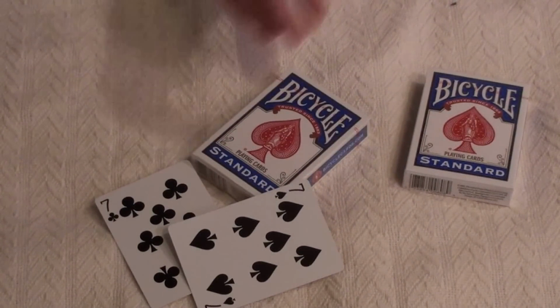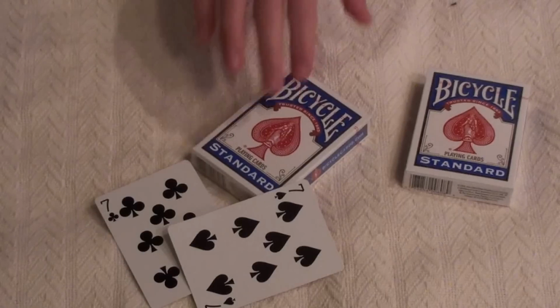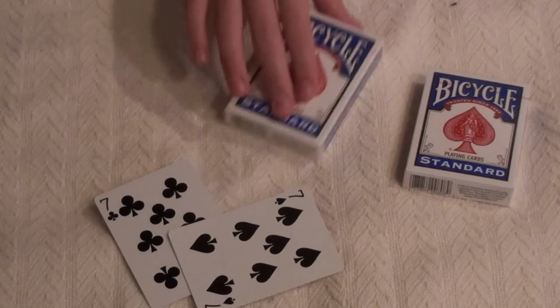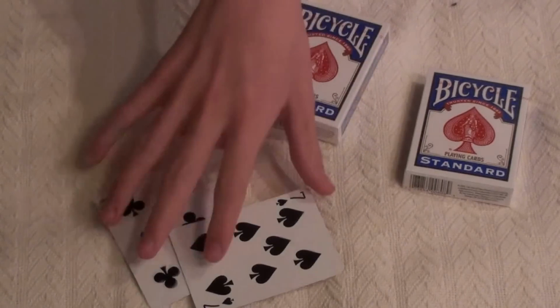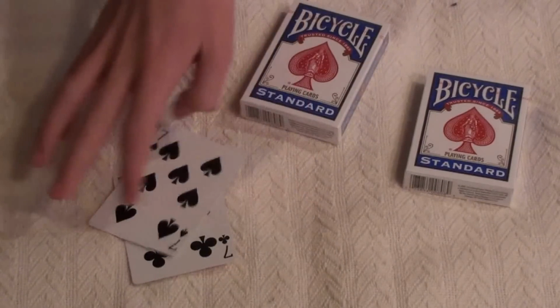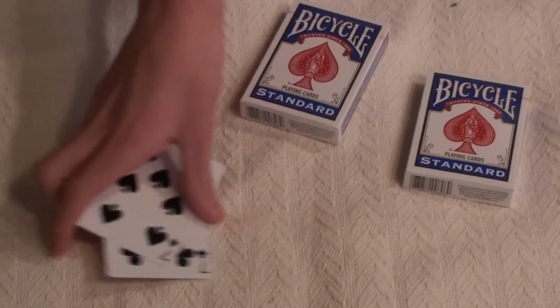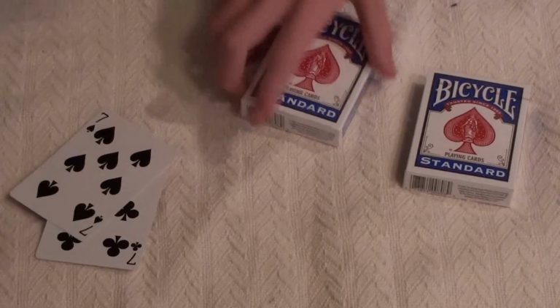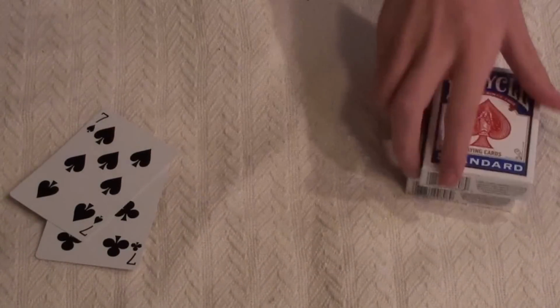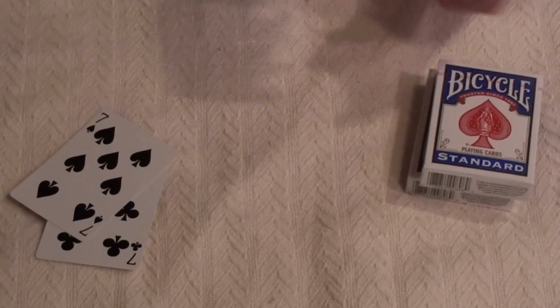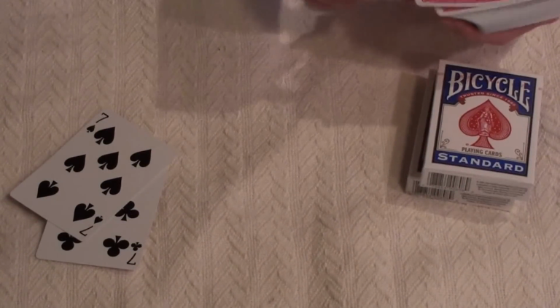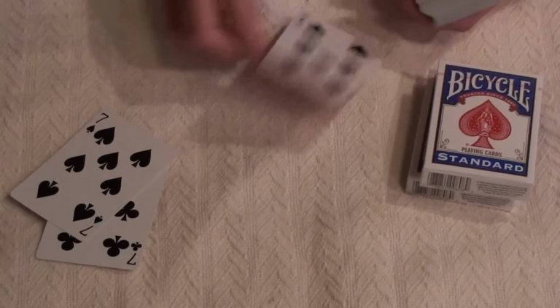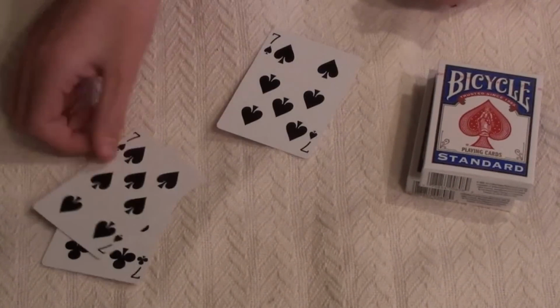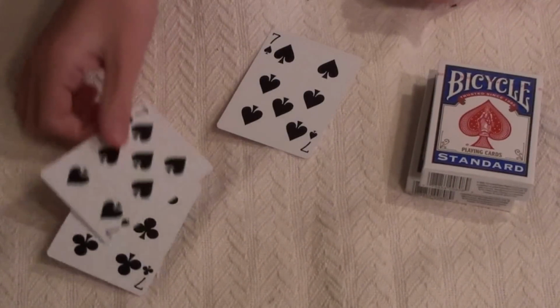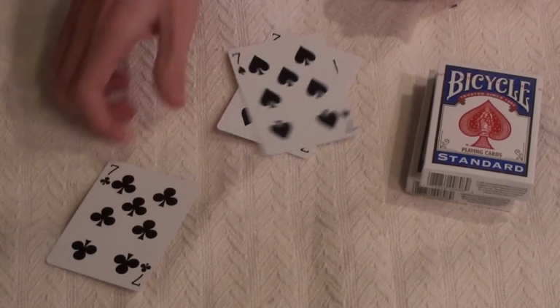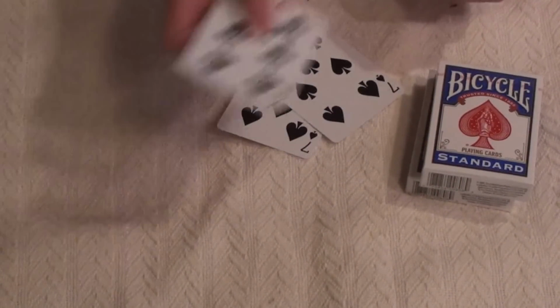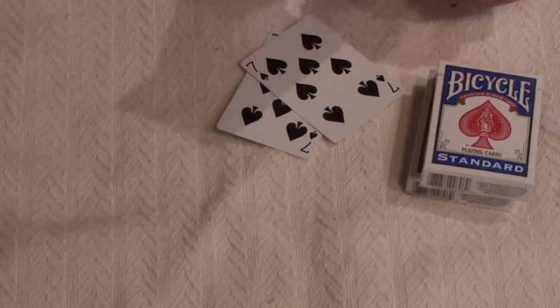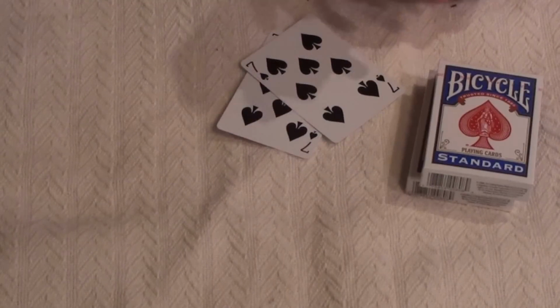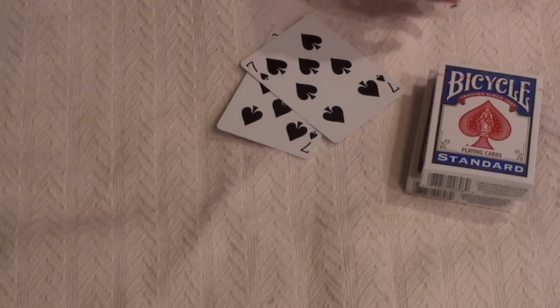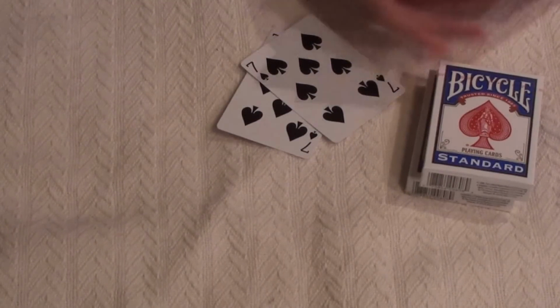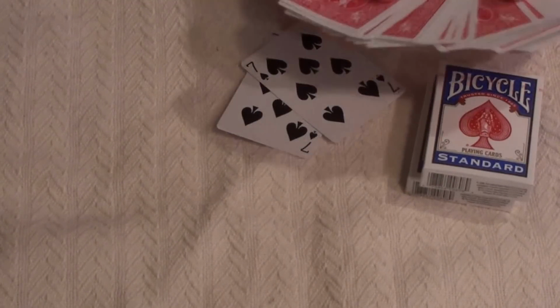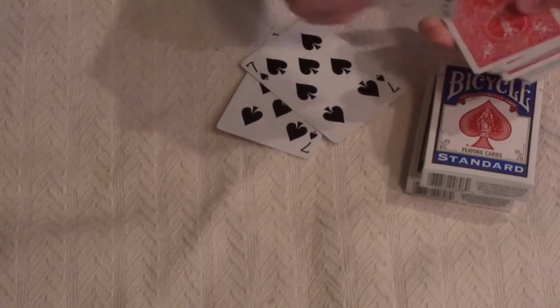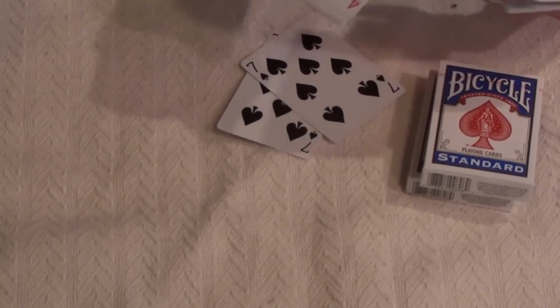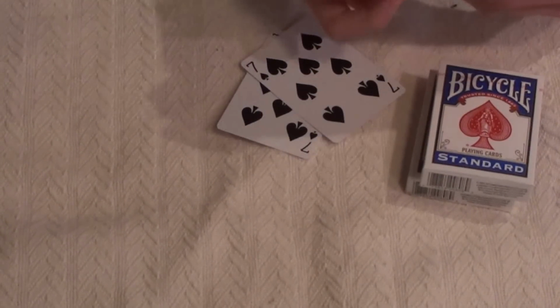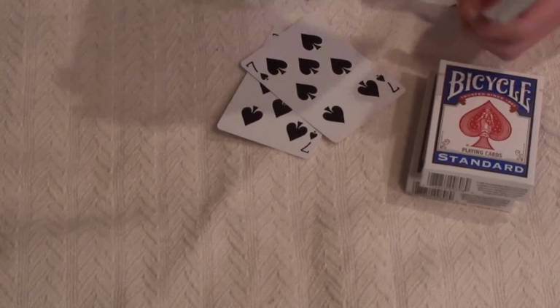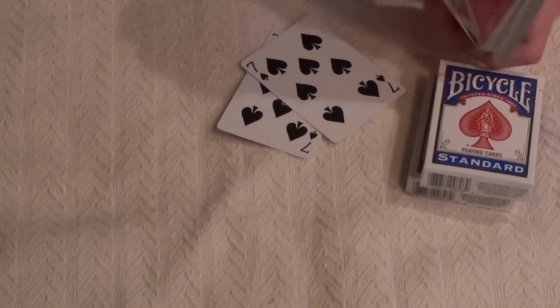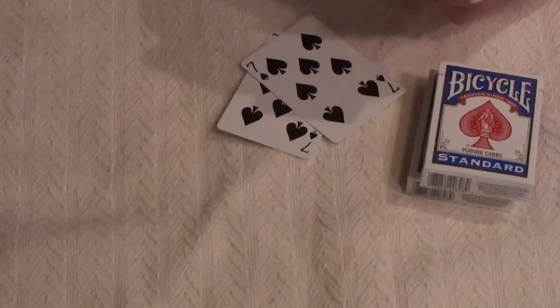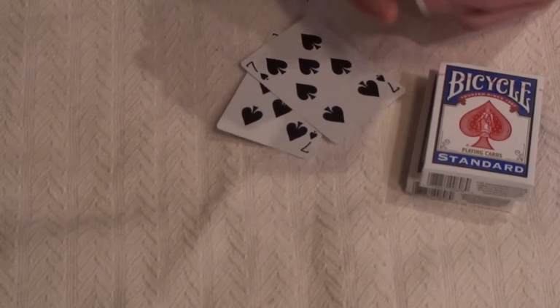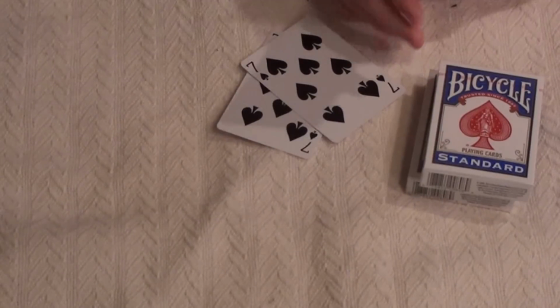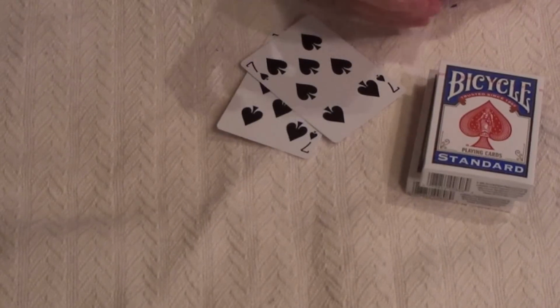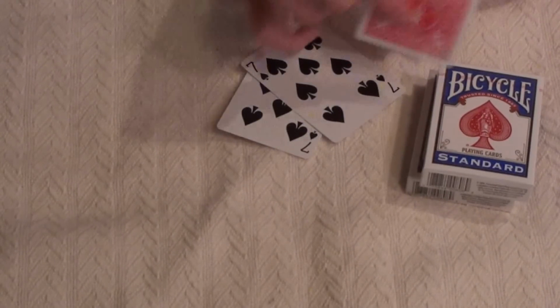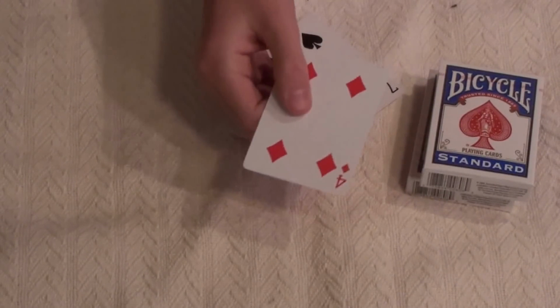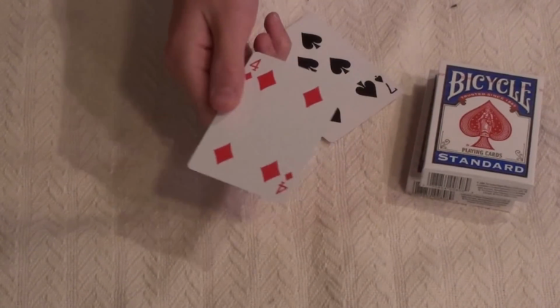Okay, now how to do this. You need two seven of spades. You have them pick a card — let's say it's the four of hearts.